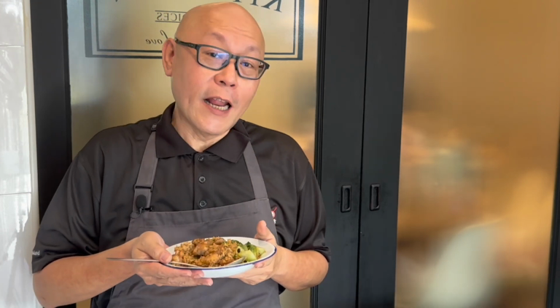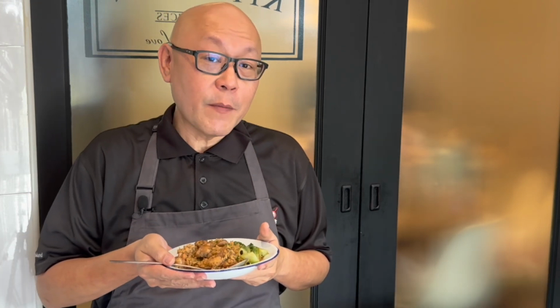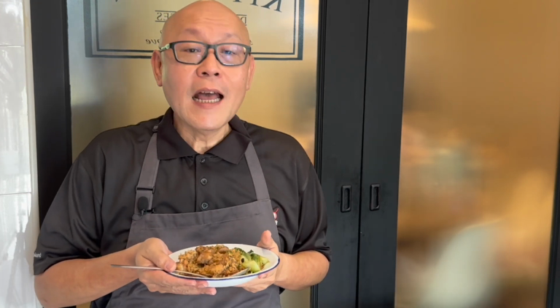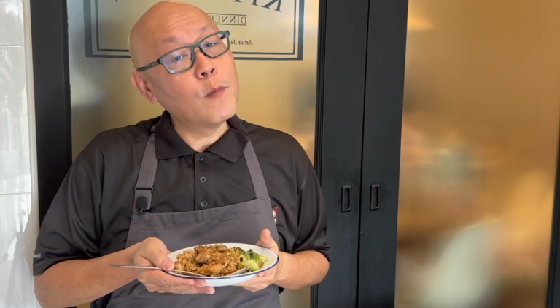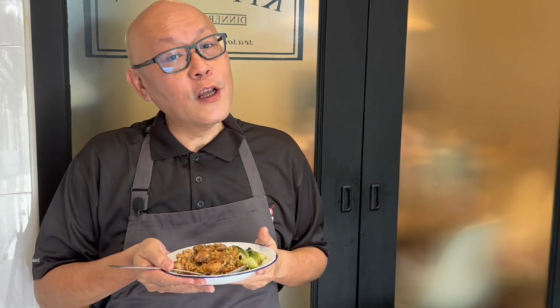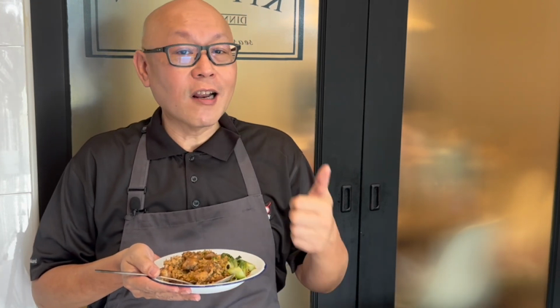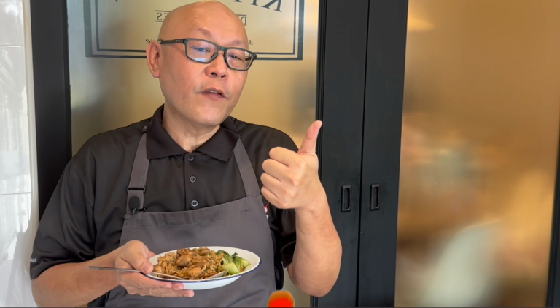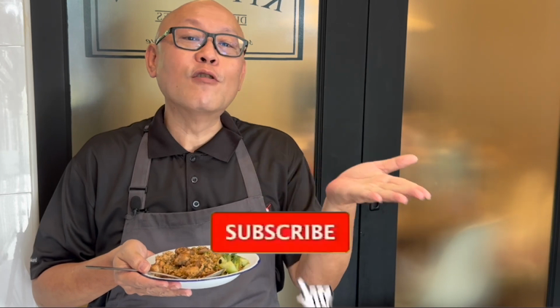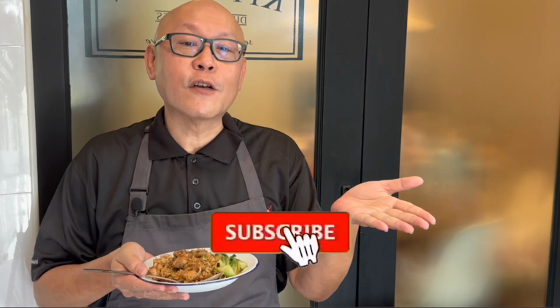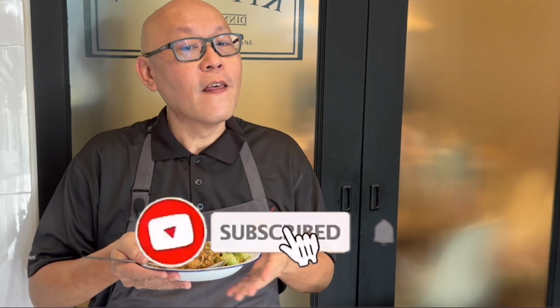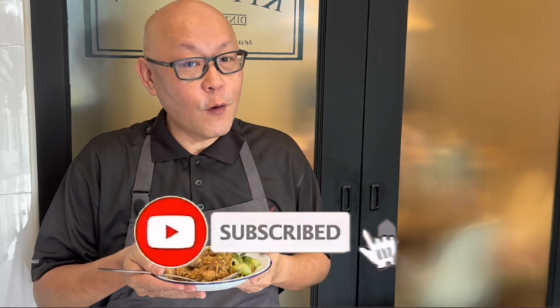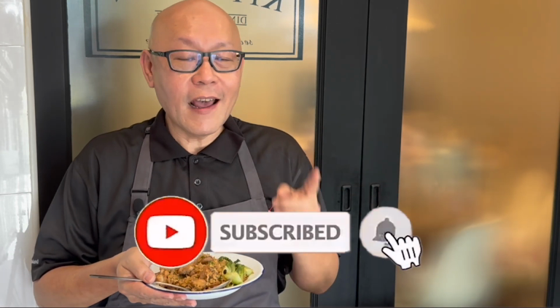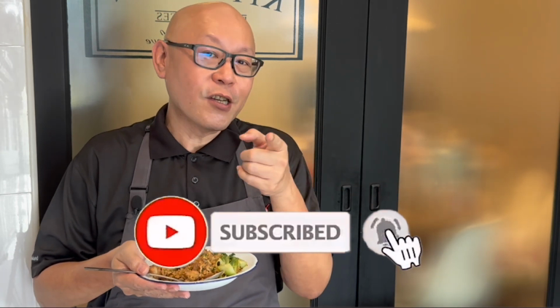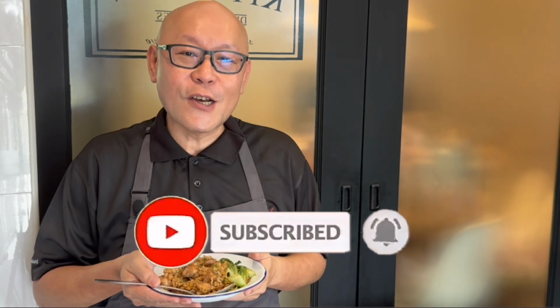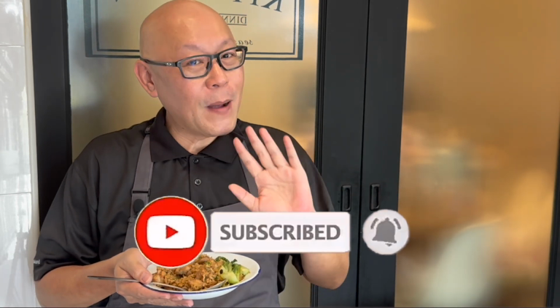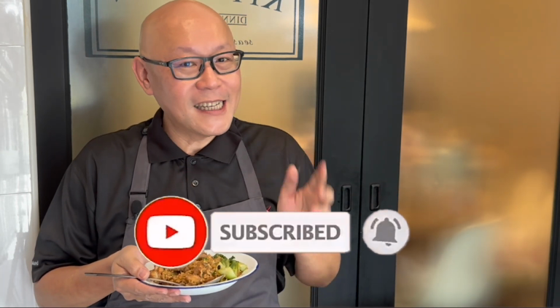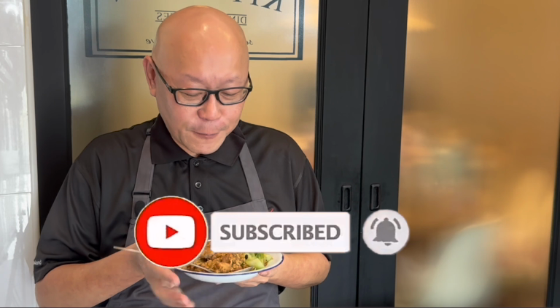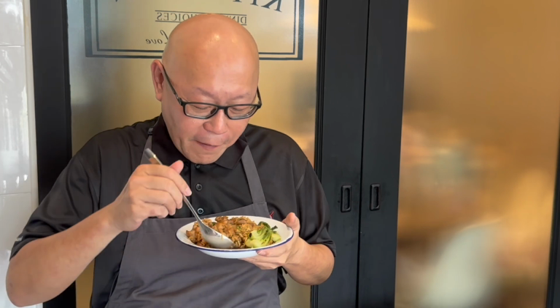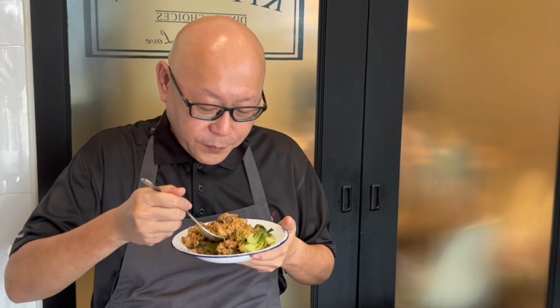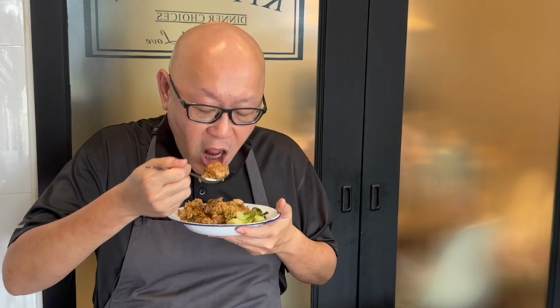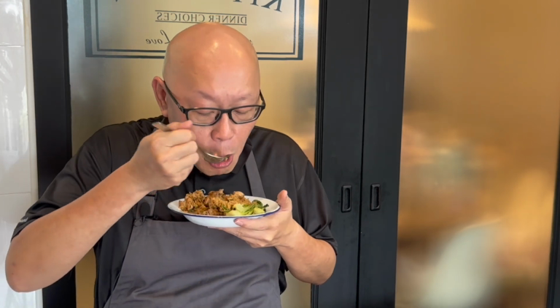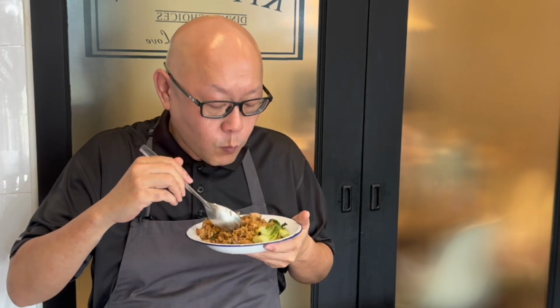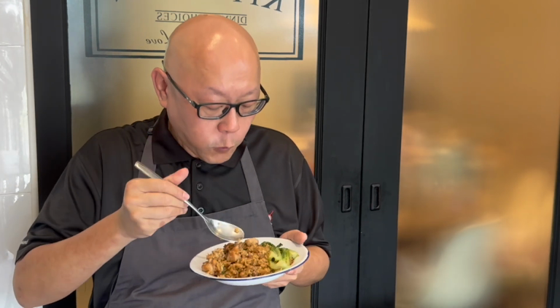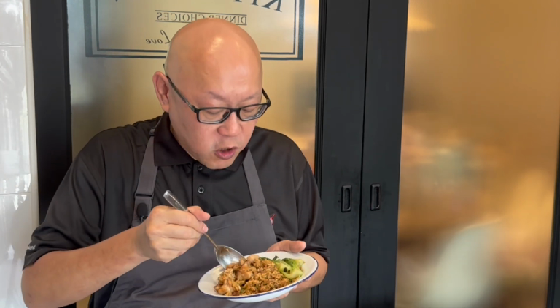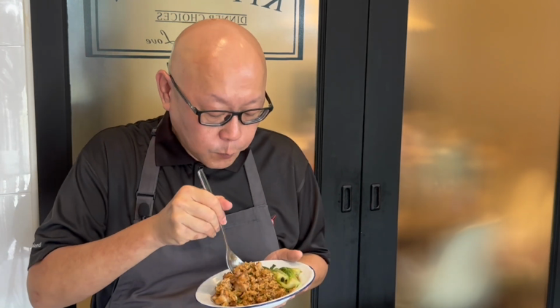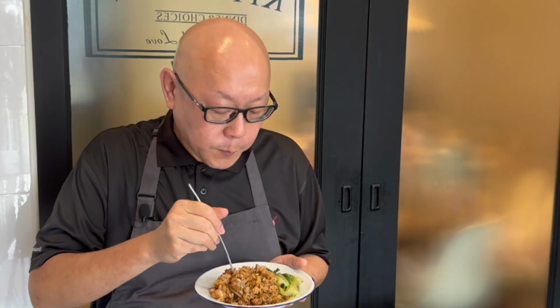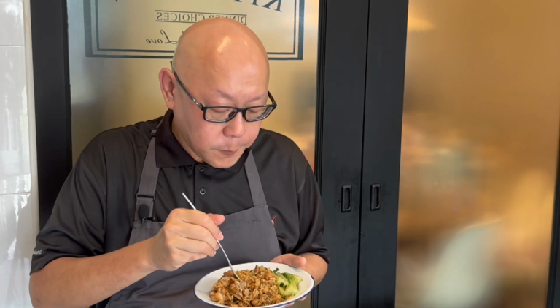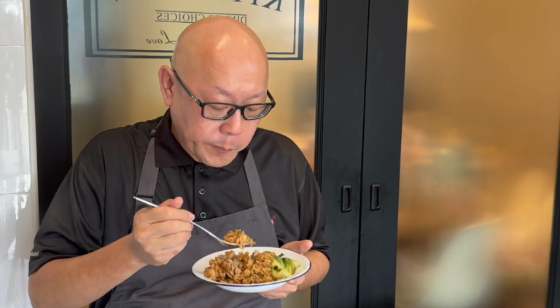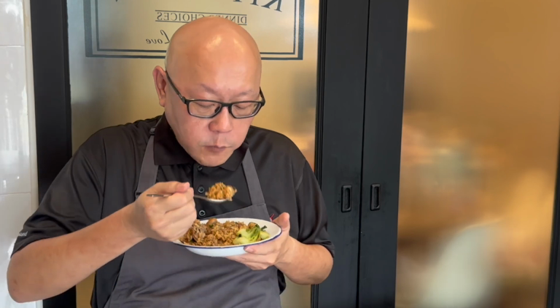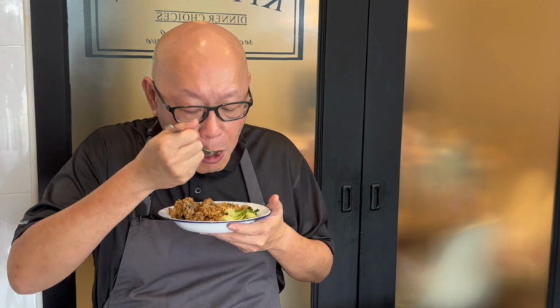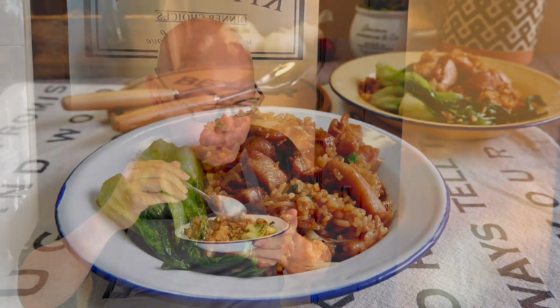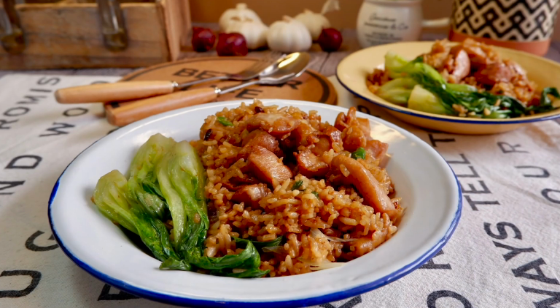So ladies and gentlemen, I hope you like our video. Do click like on our video and subscribe to our channel. Thank you for watching, and now it's your turn to cook. Bye bye!